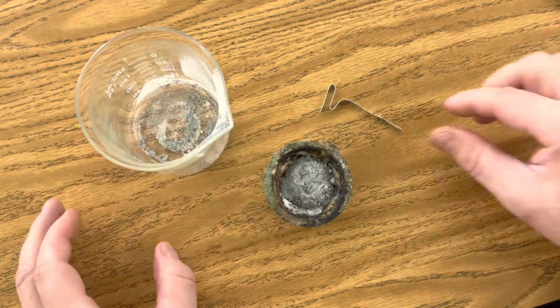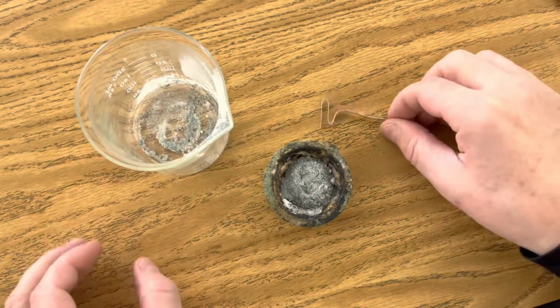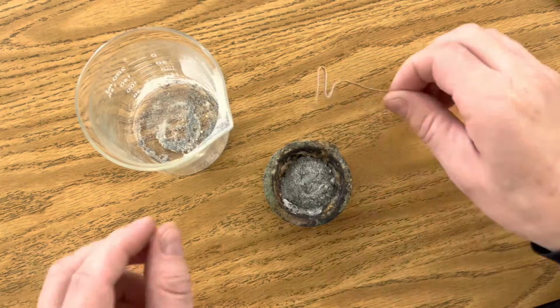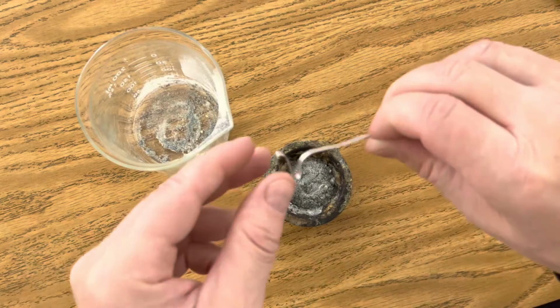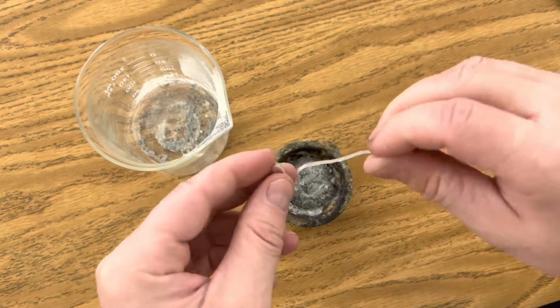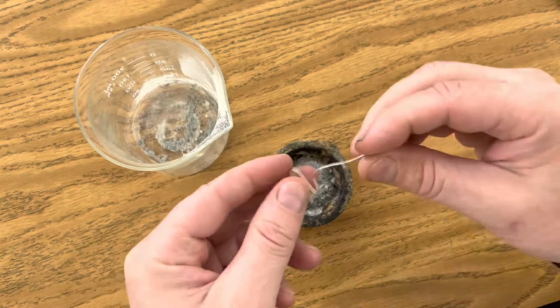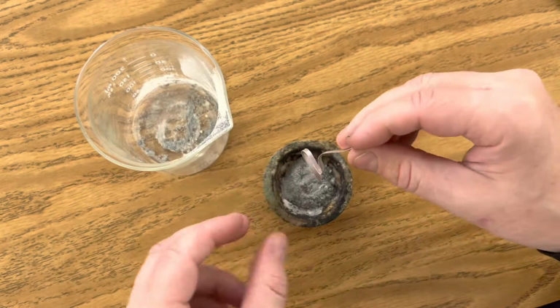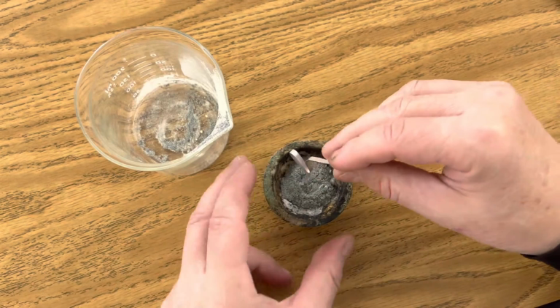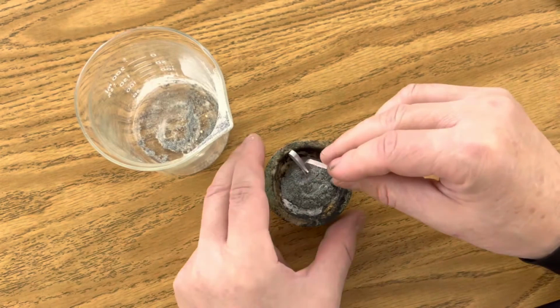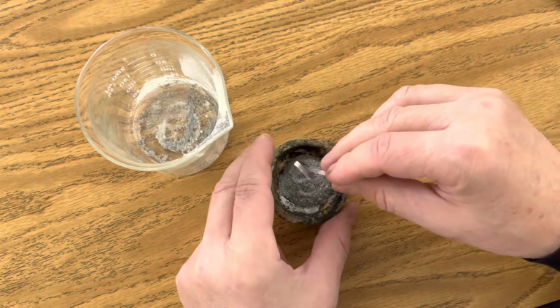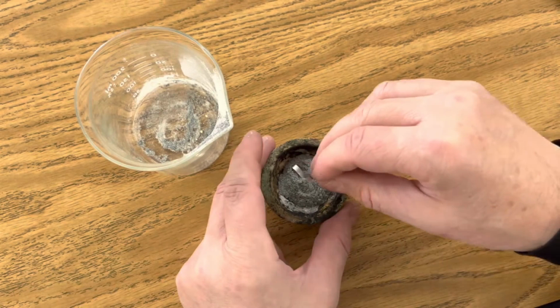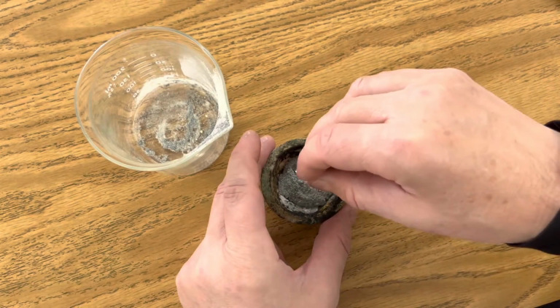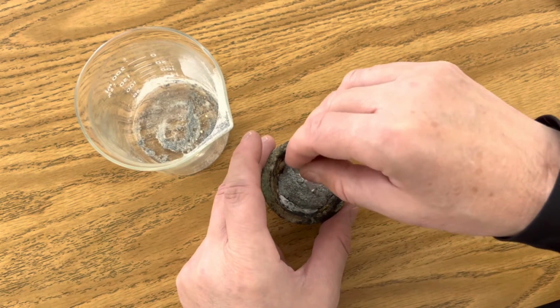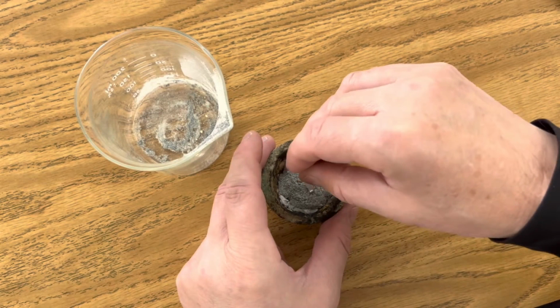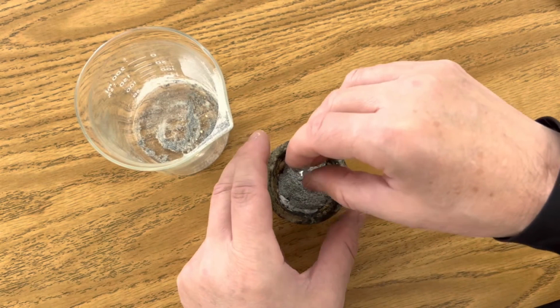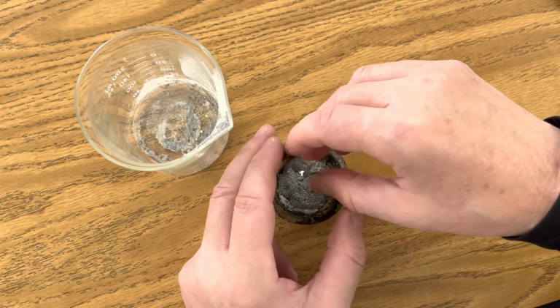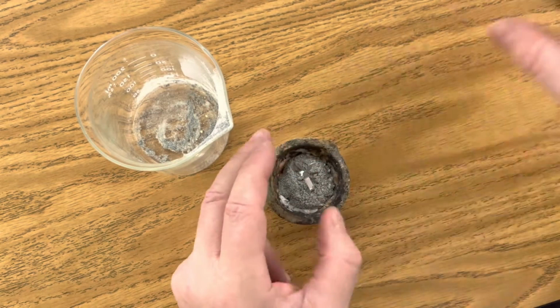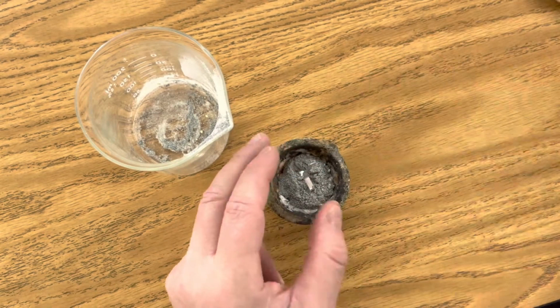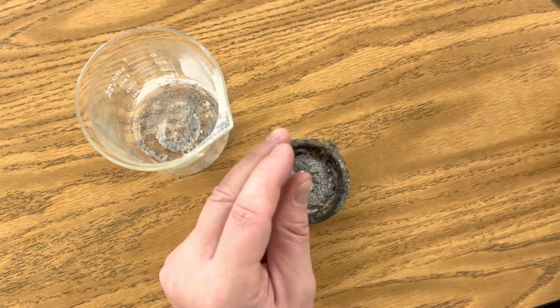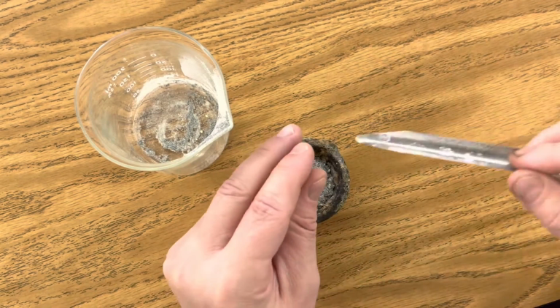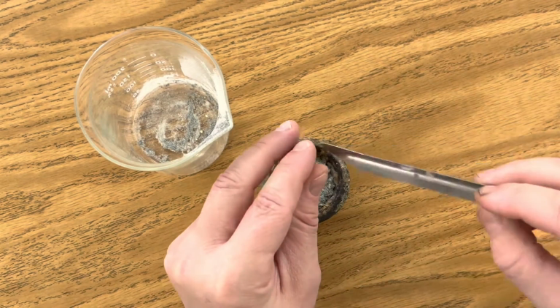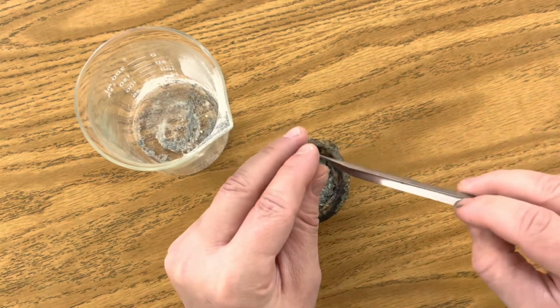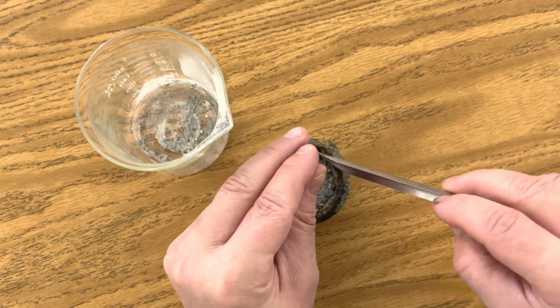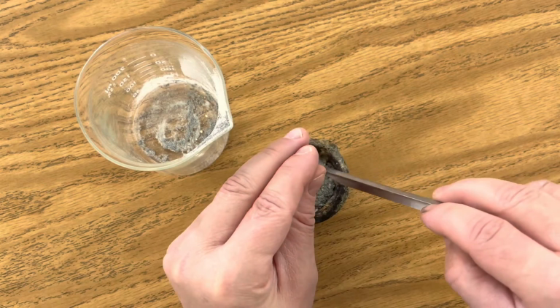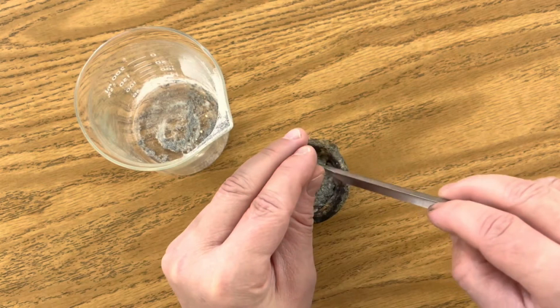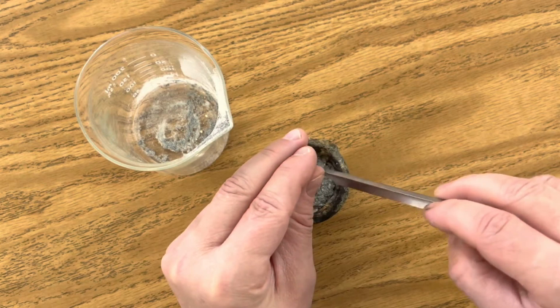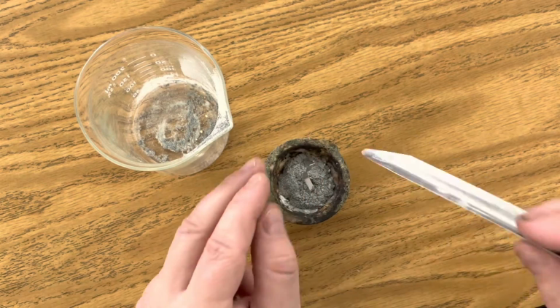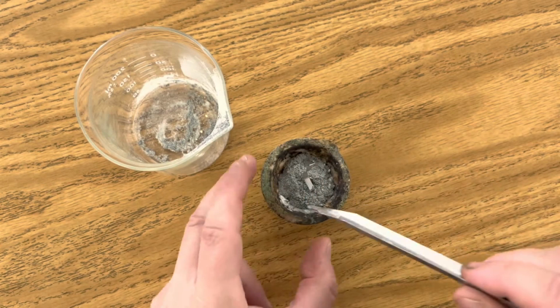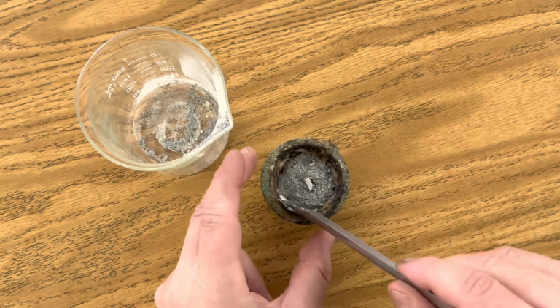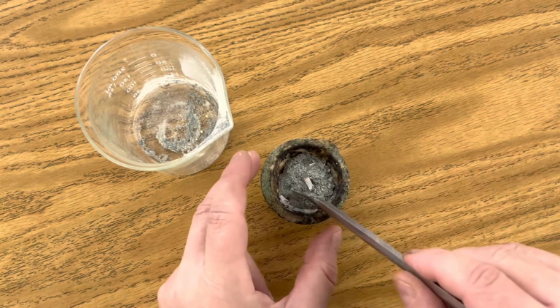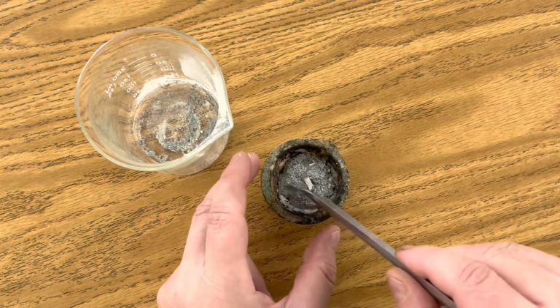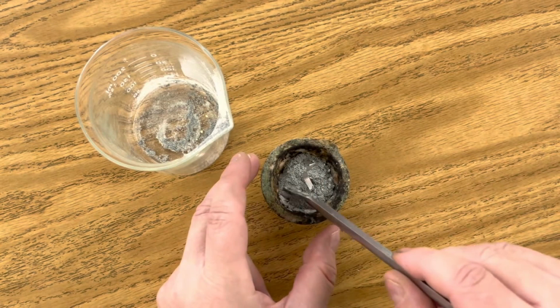I'm just going to put my magnesium ribbon right here in the middle of it and then bury a little bit of the edges there so it sticks up nicely.